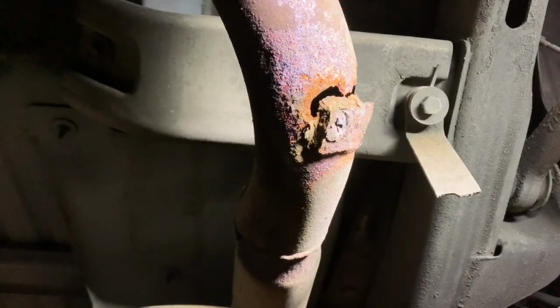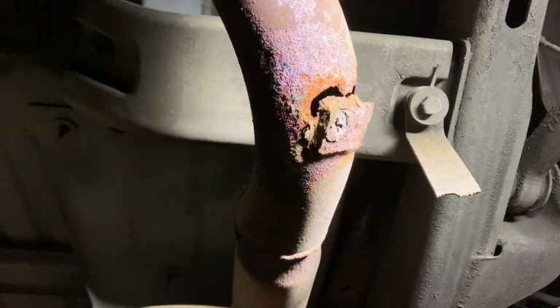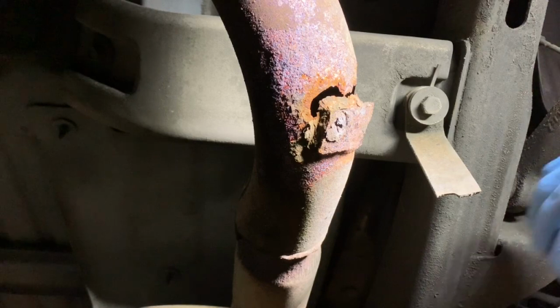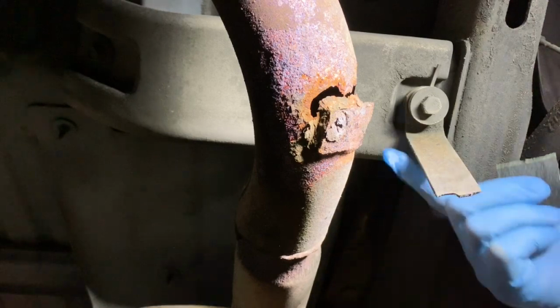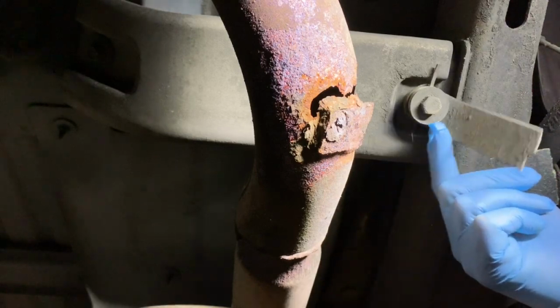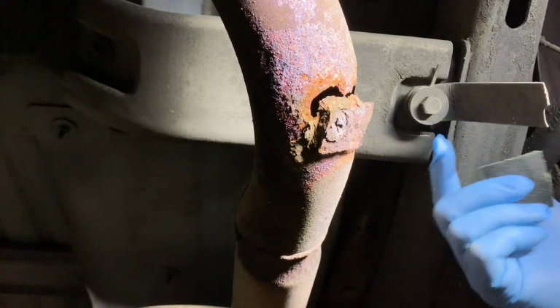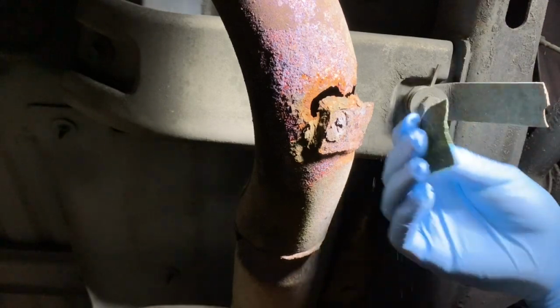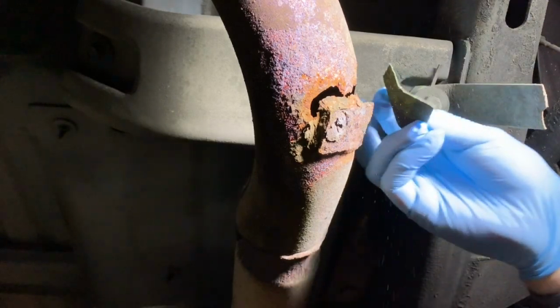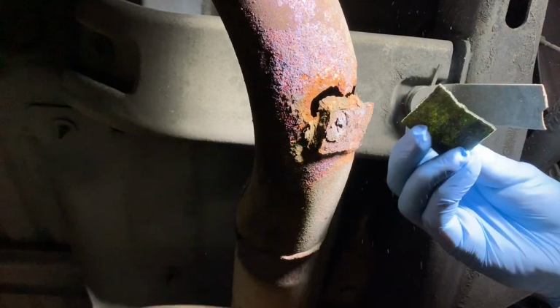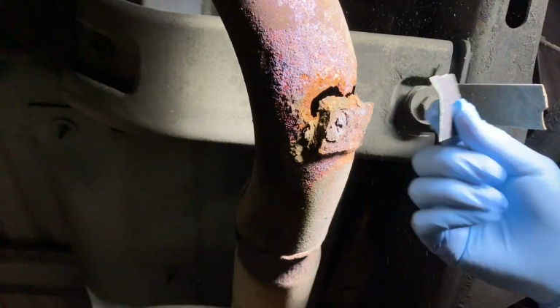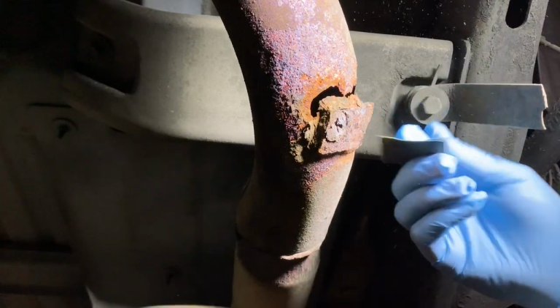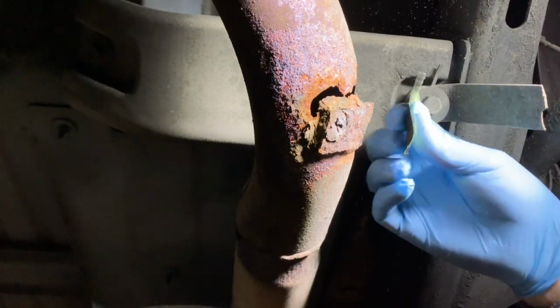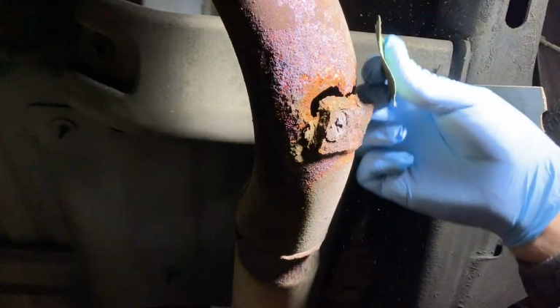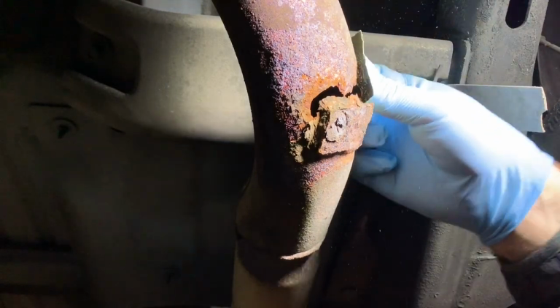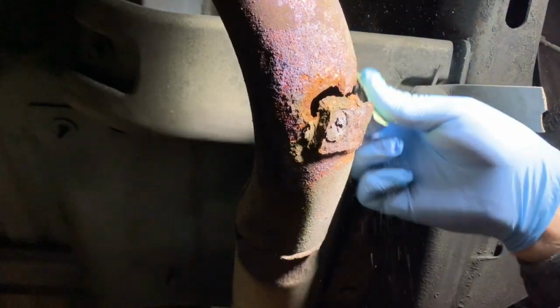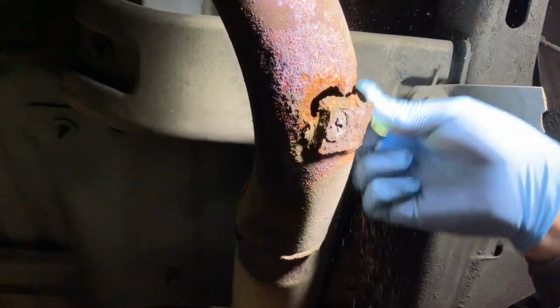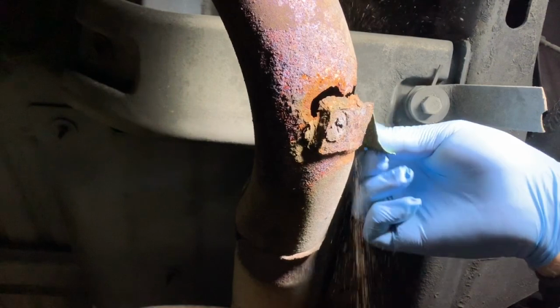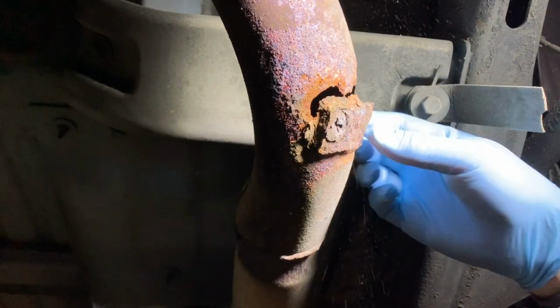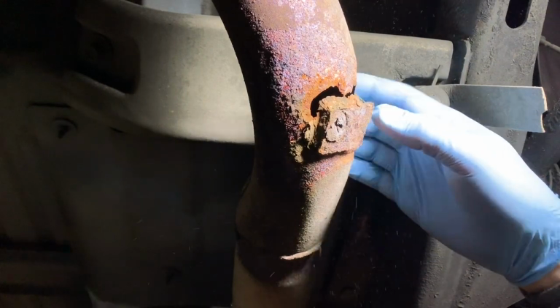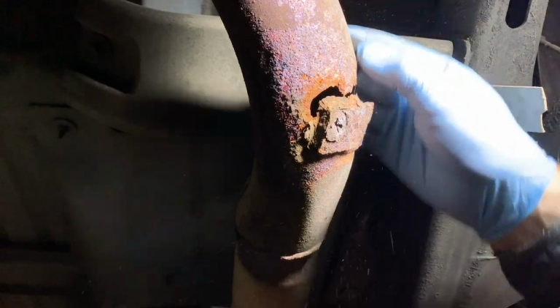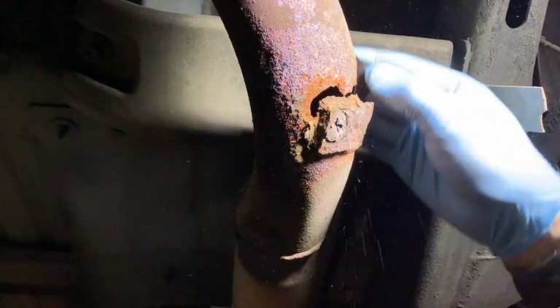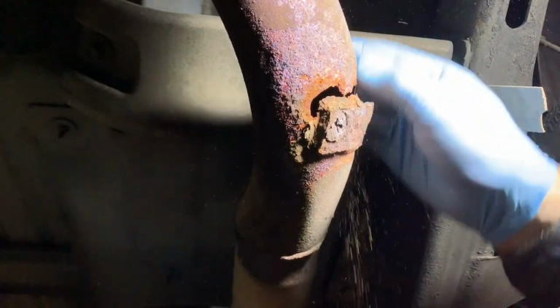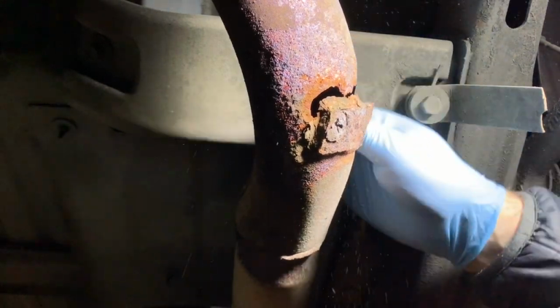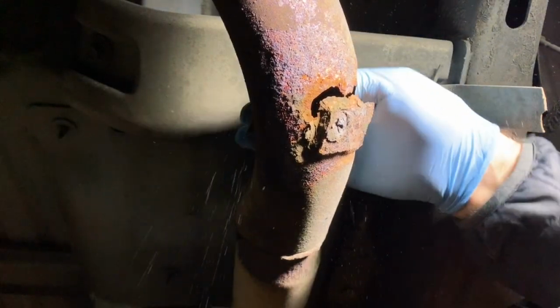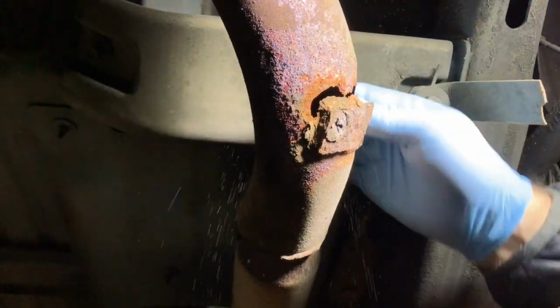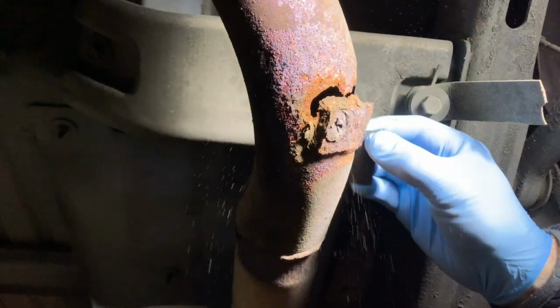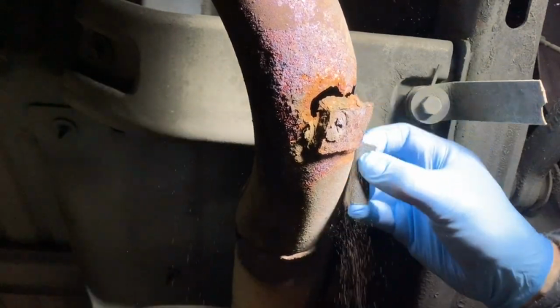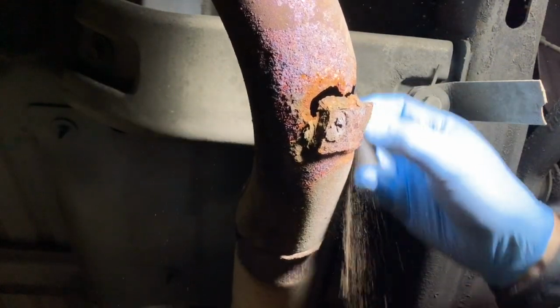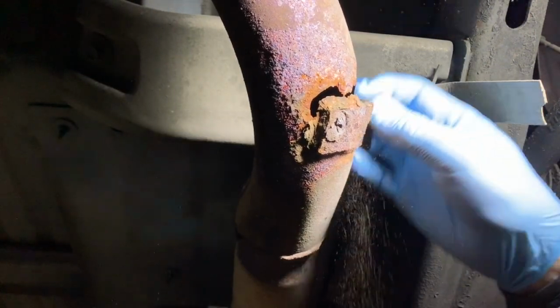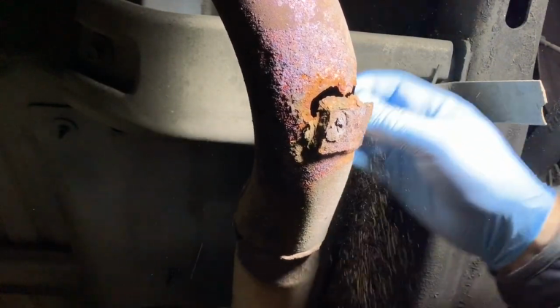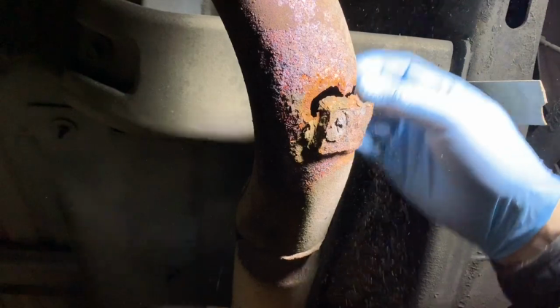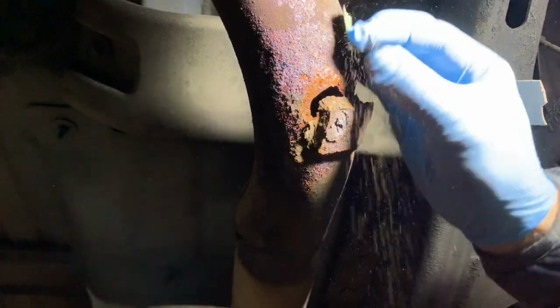Okay, first I'm just going to come in here and get things out of the way. I'm not sure how much I actually need to prepare the surface with the way this stuff works, but I'm just going to run this around and get some of this stuff off.